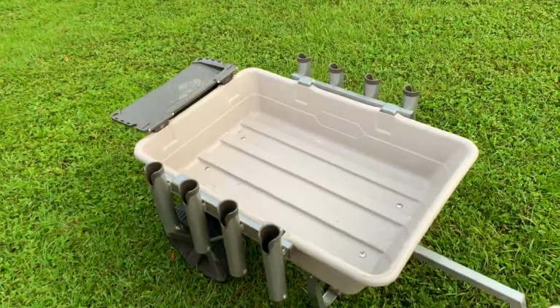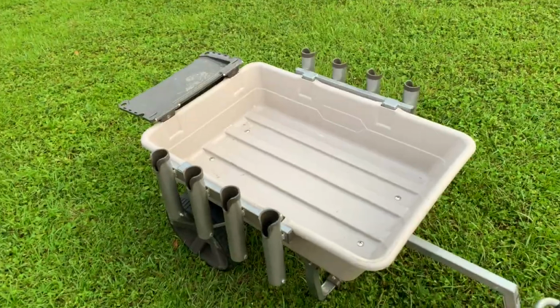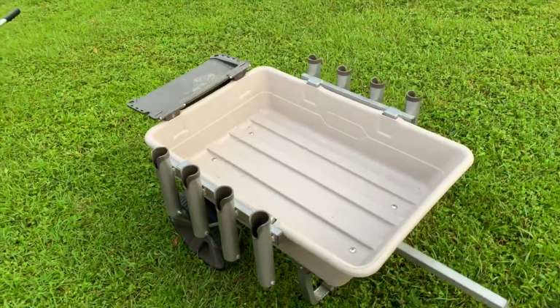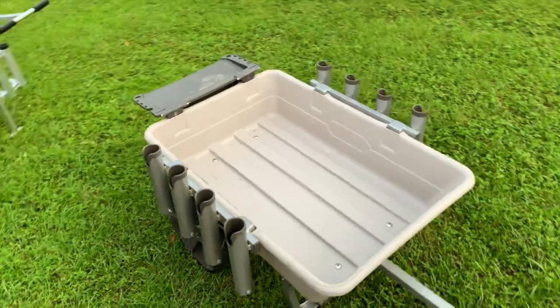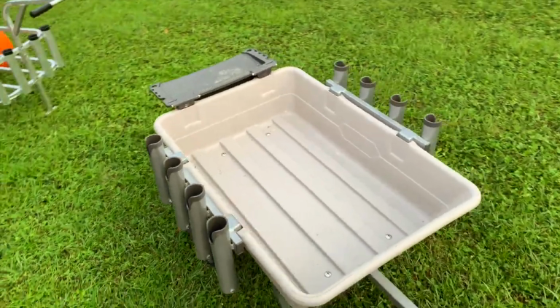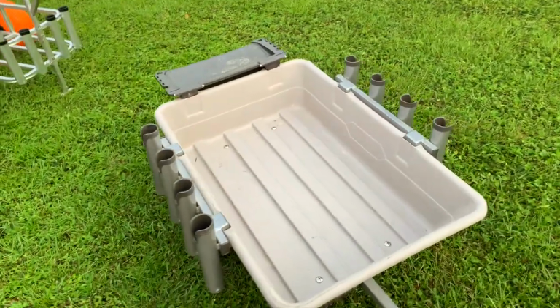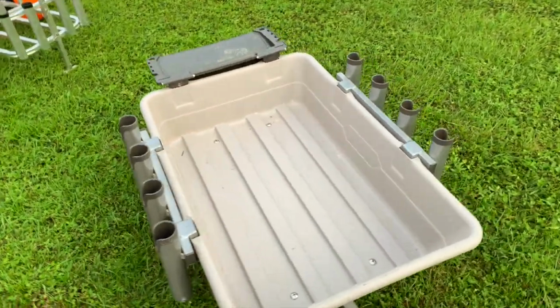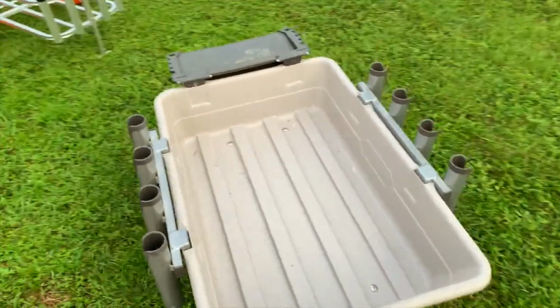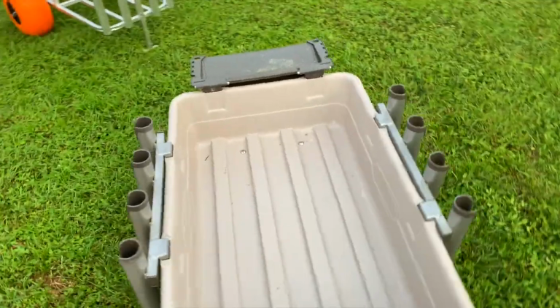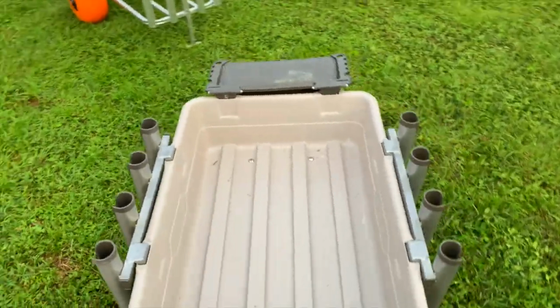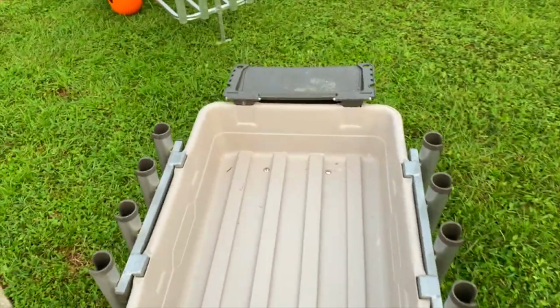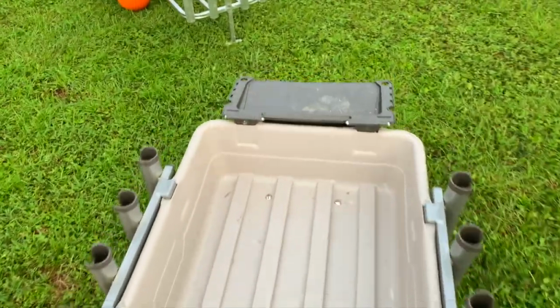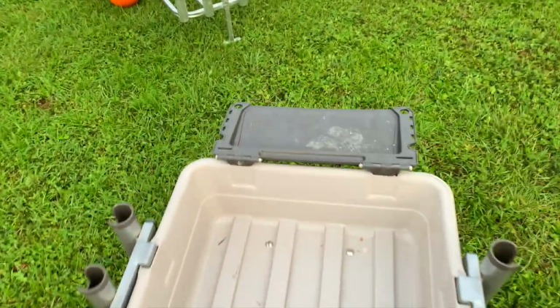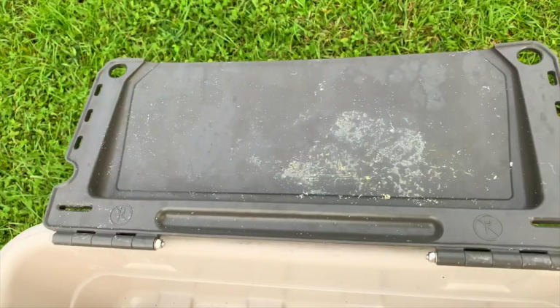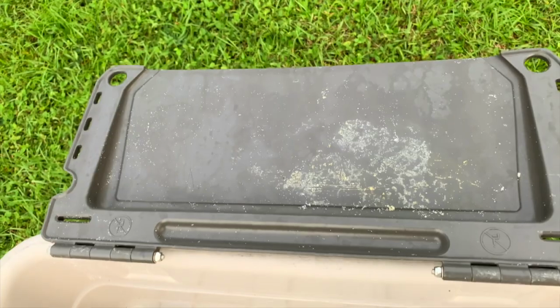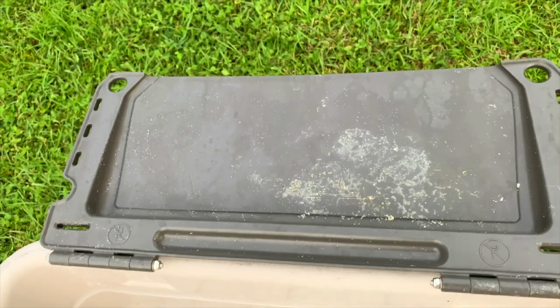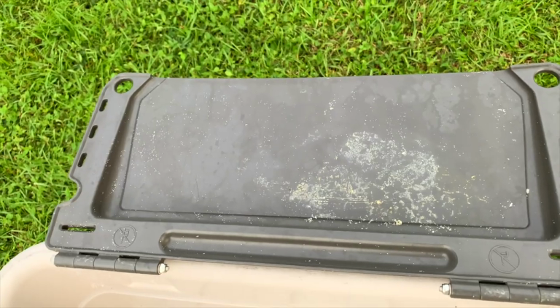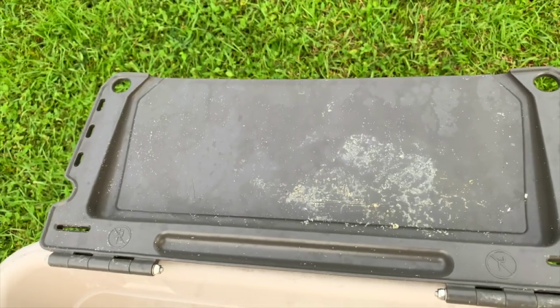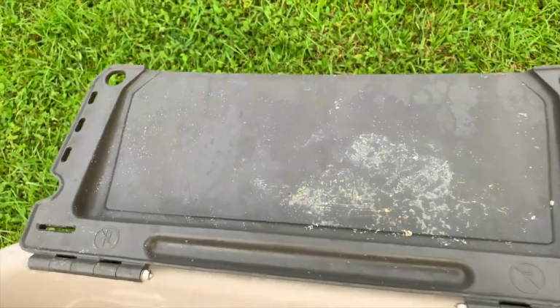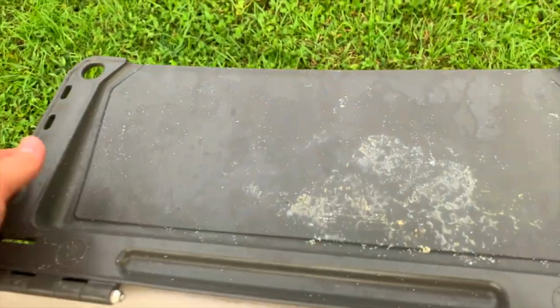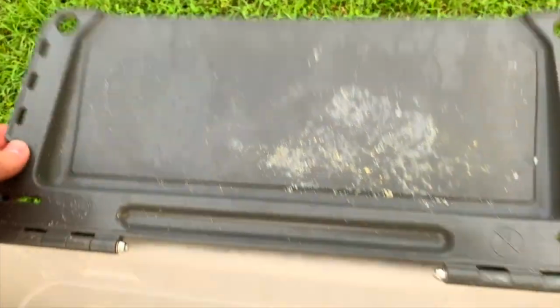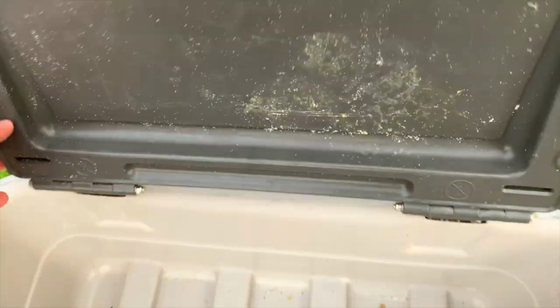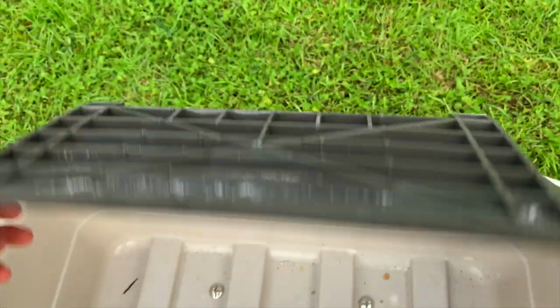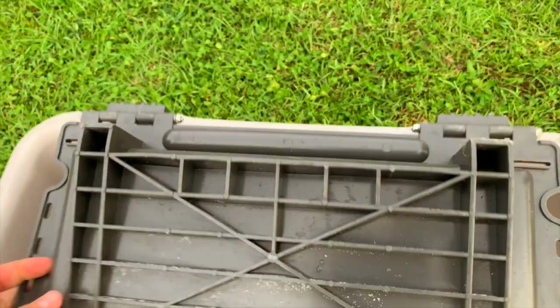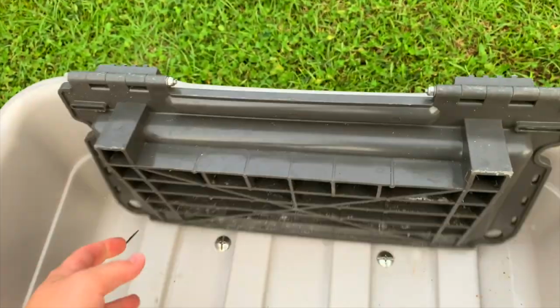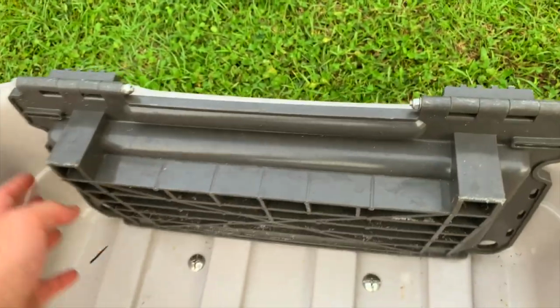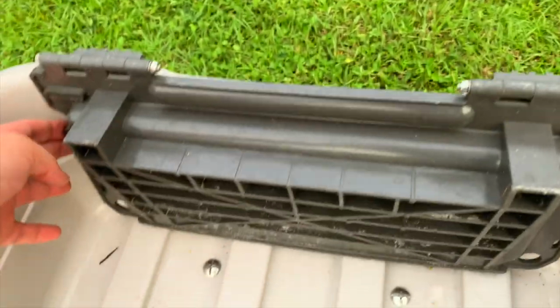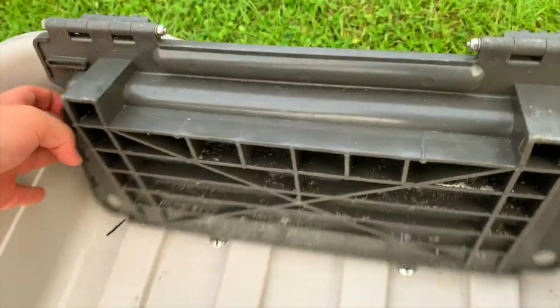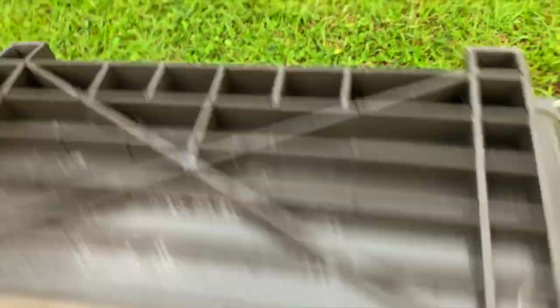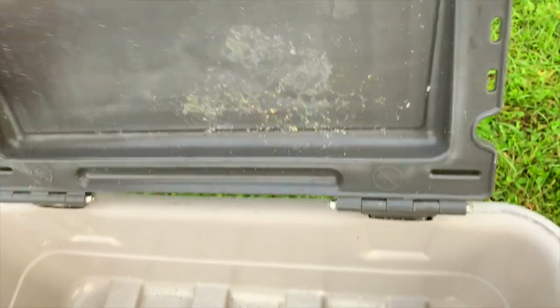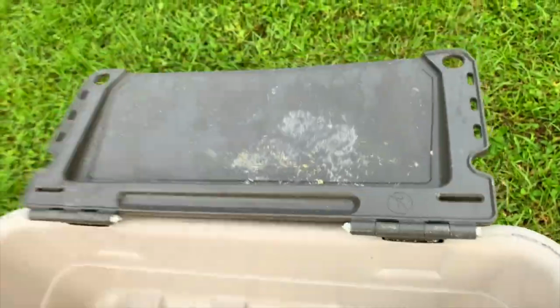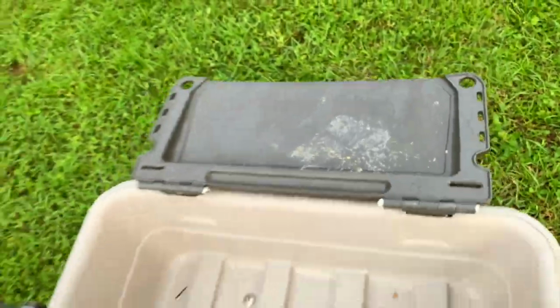Now let's go through a thorough walkthrough of the Gorilla Cart. The cart comes with eight rod holders and also a bait cutting board, which is really nice. The cutting board folds up and folds right into the cart when you break it down.